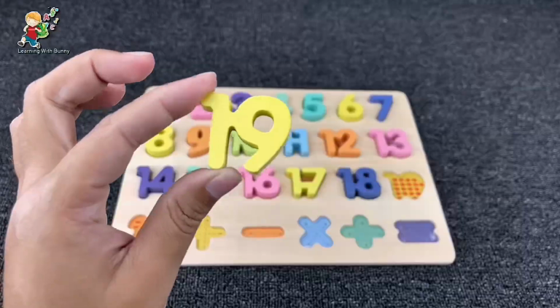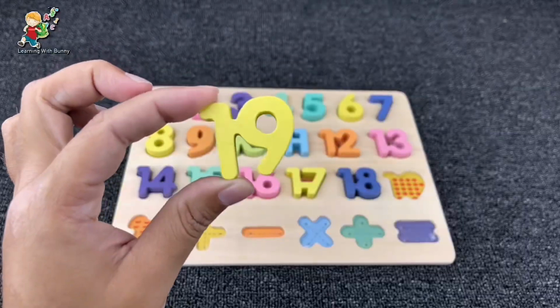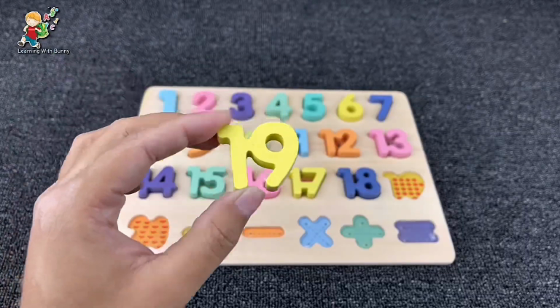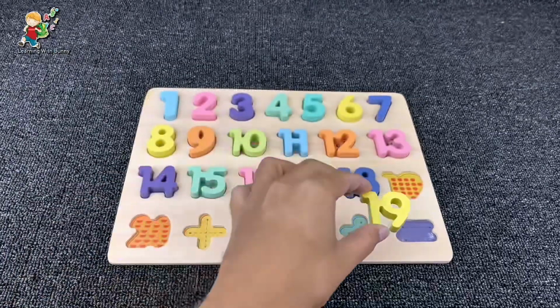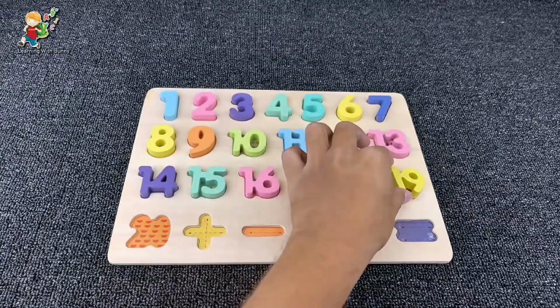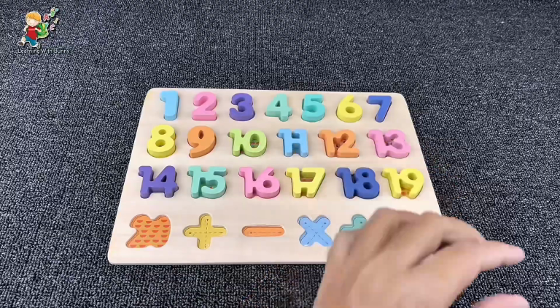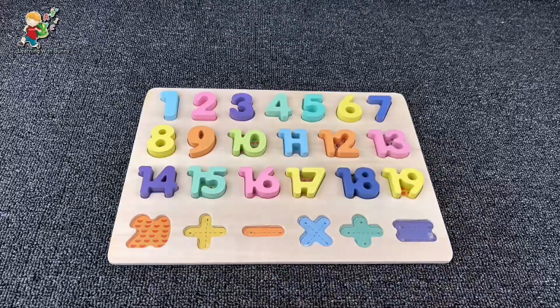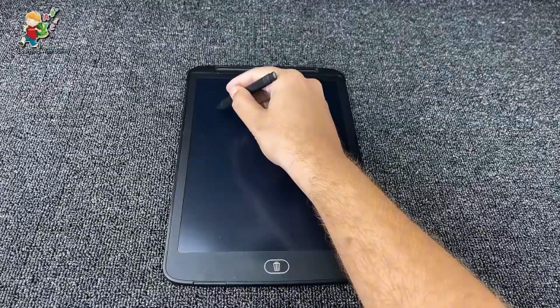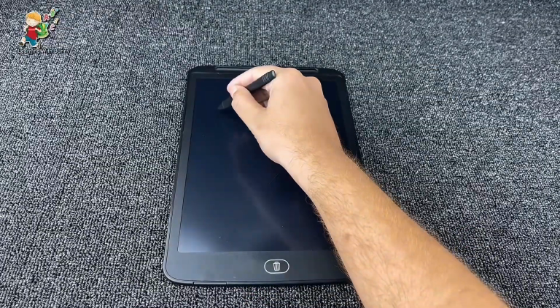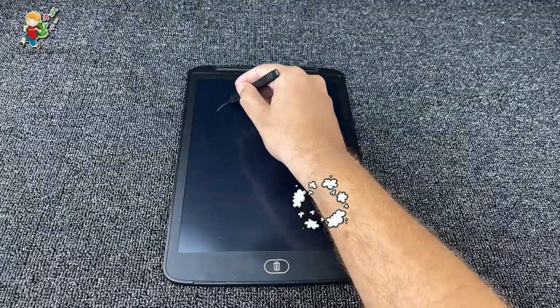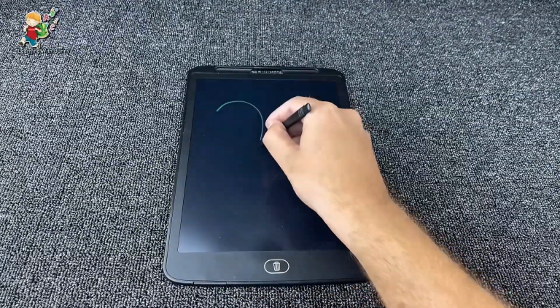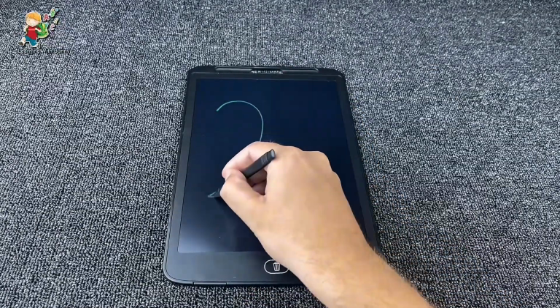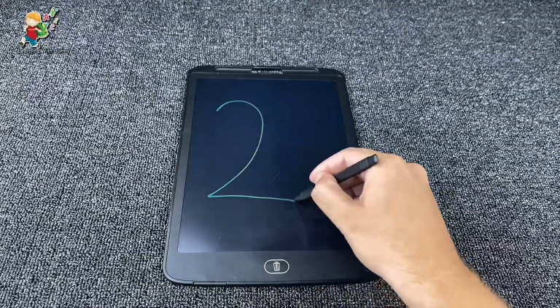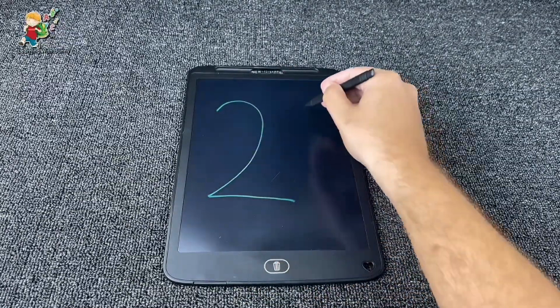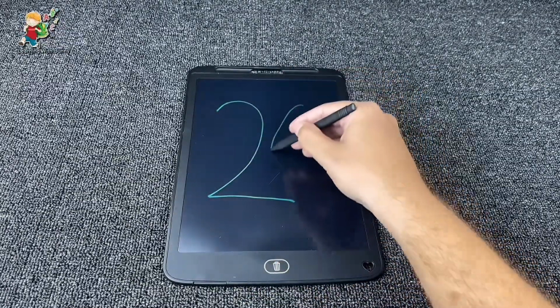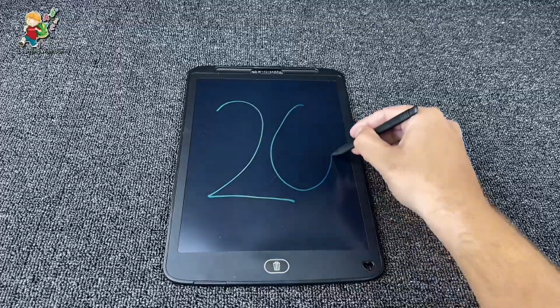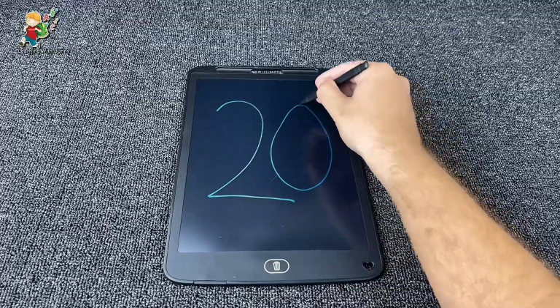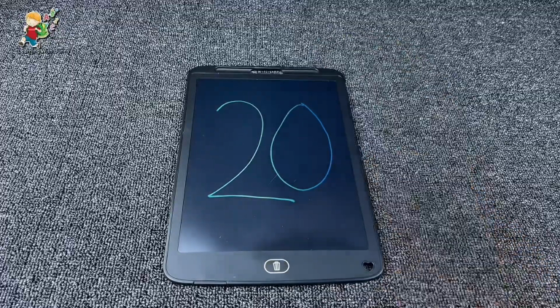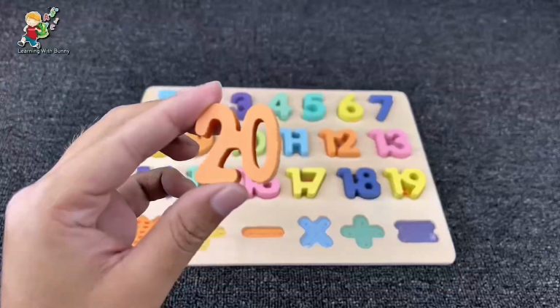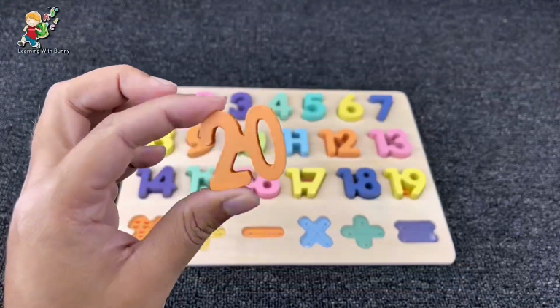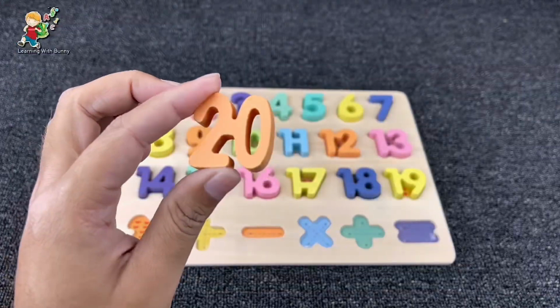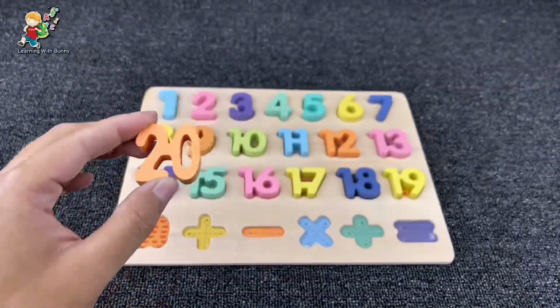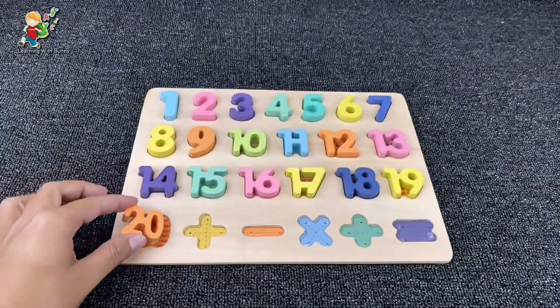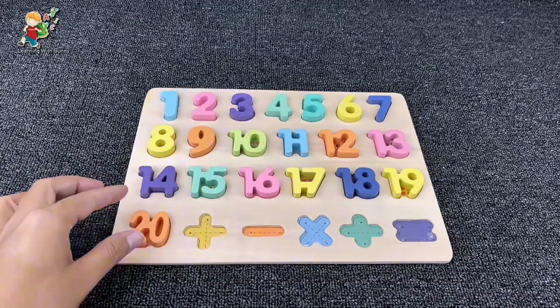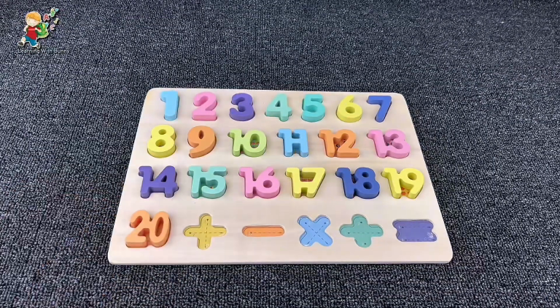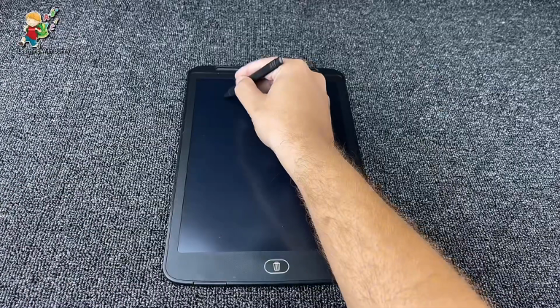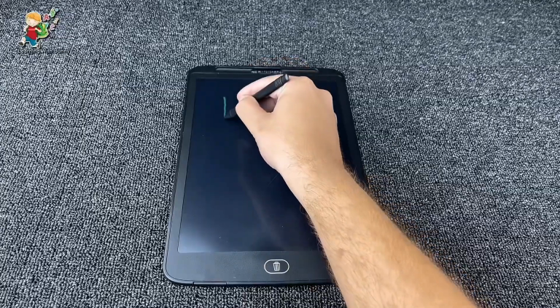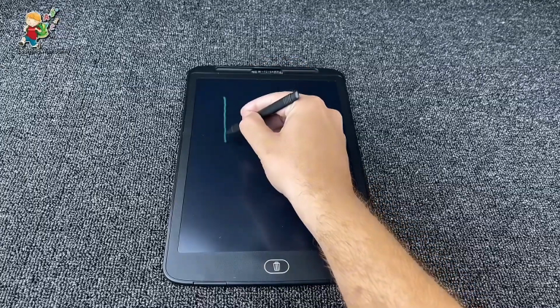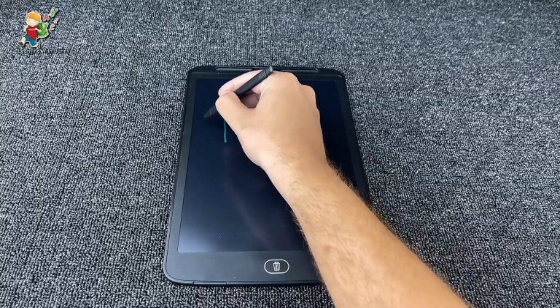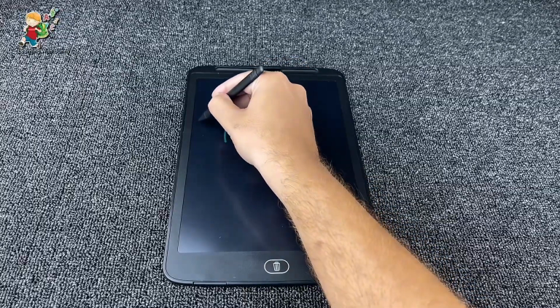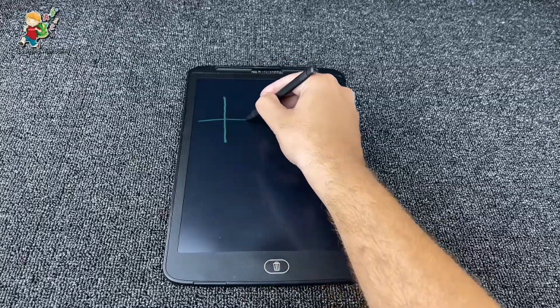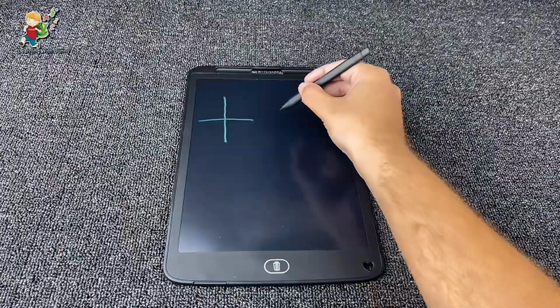It's number nineteen! Yes. And let's draw number twenty. Yes, it's number twenty. Let's put it here and draw the signs.